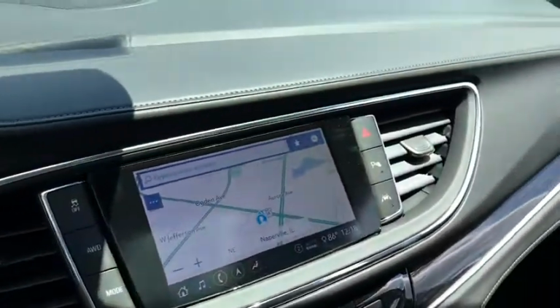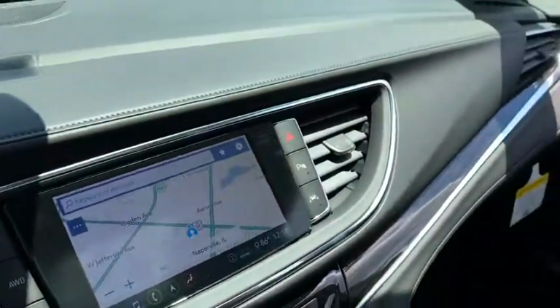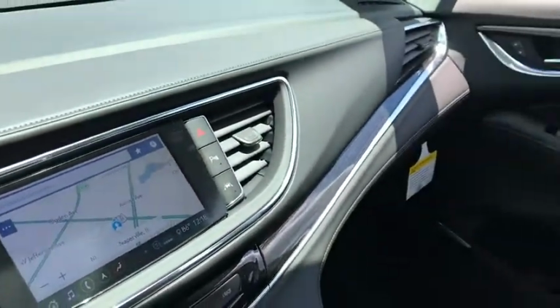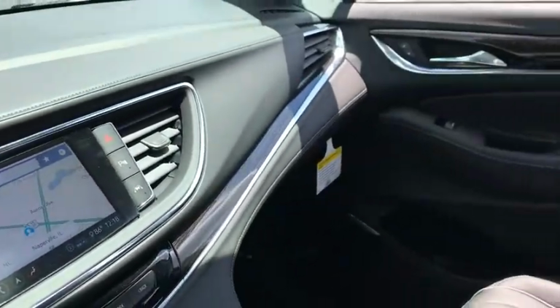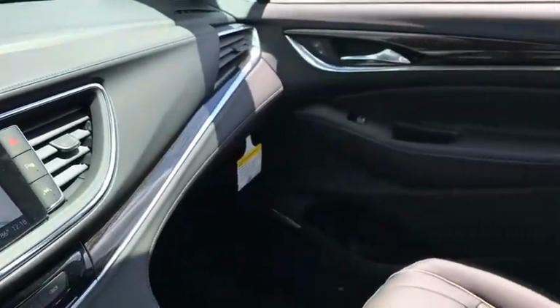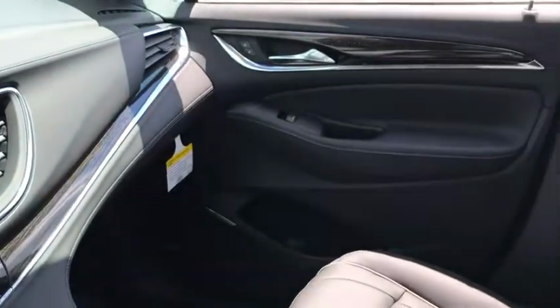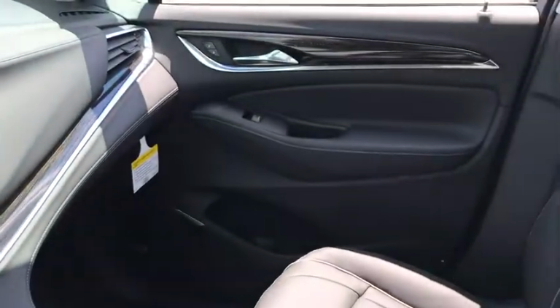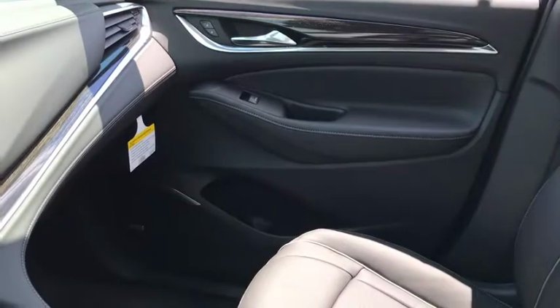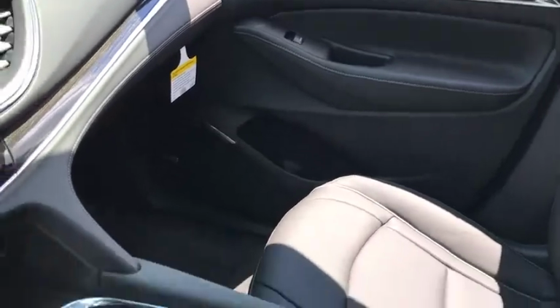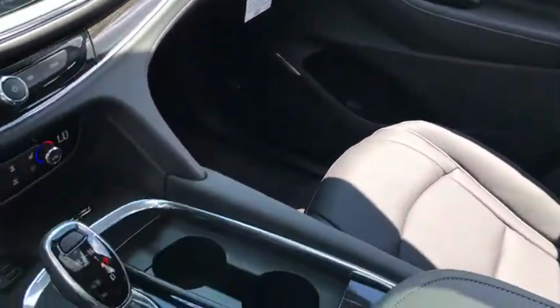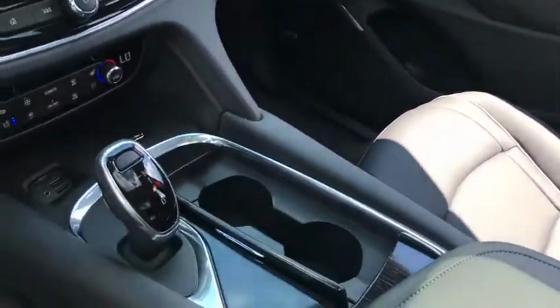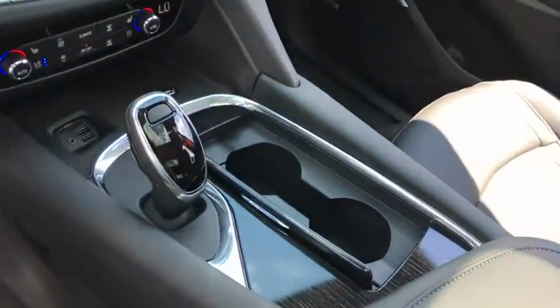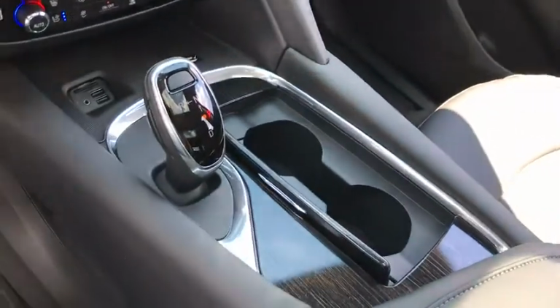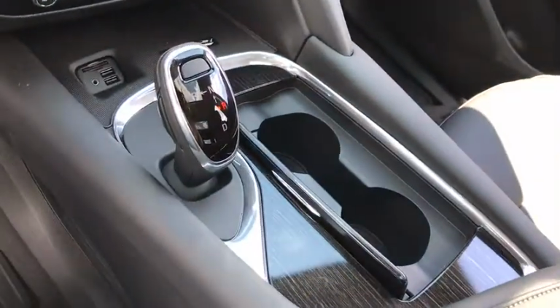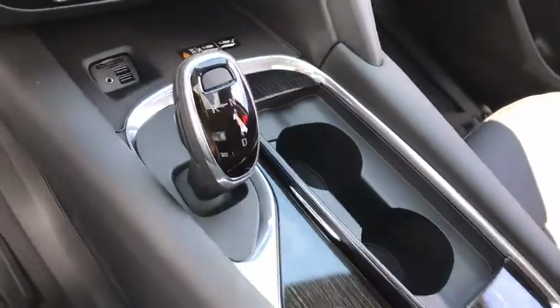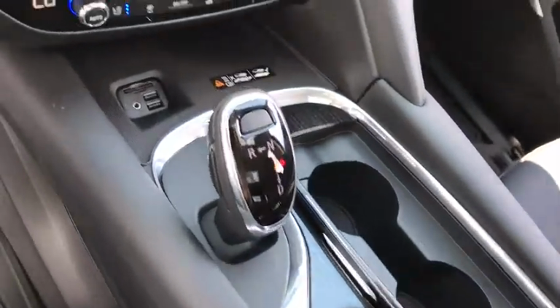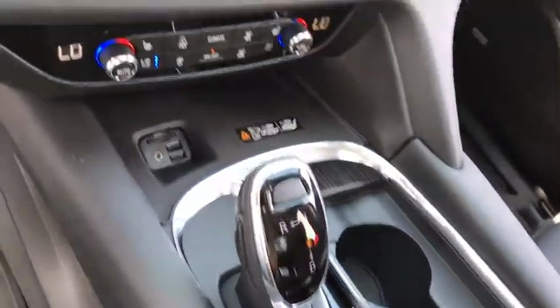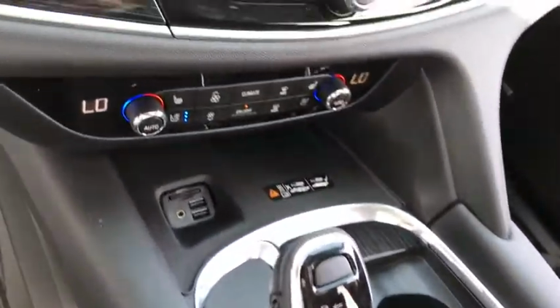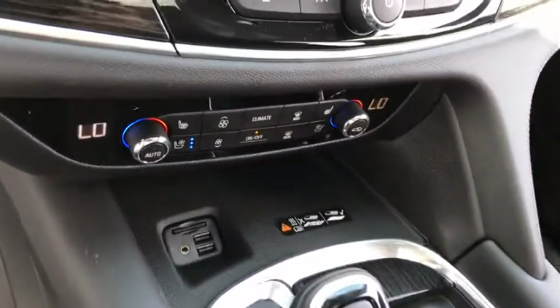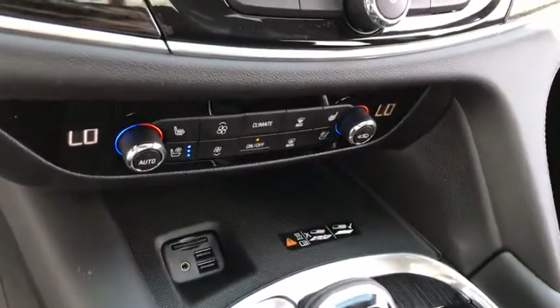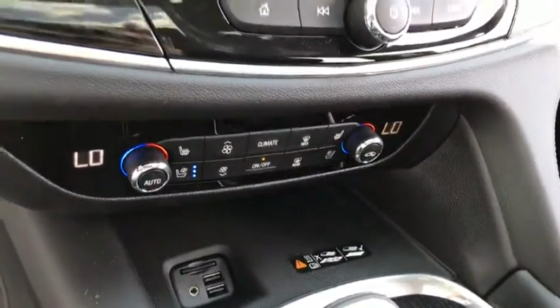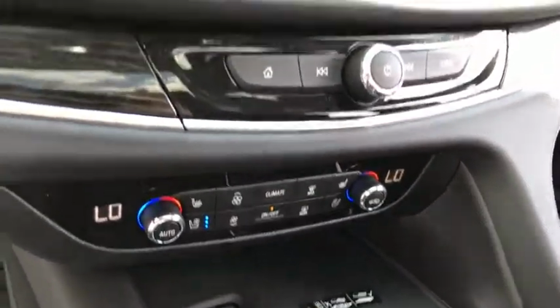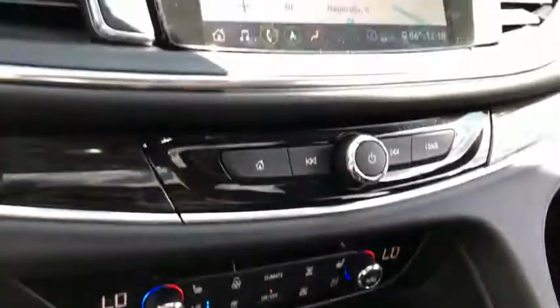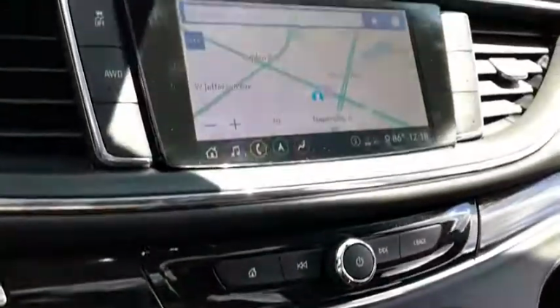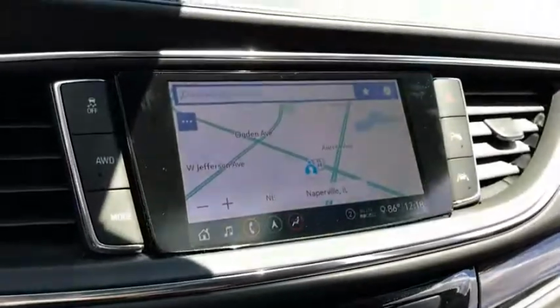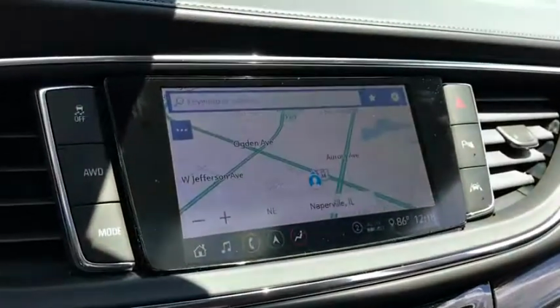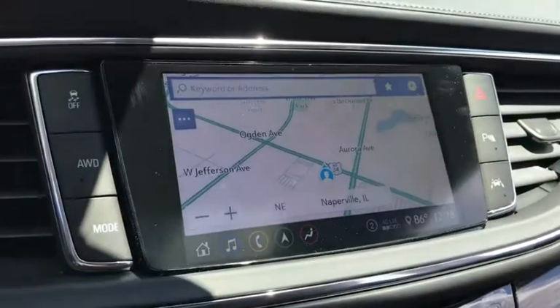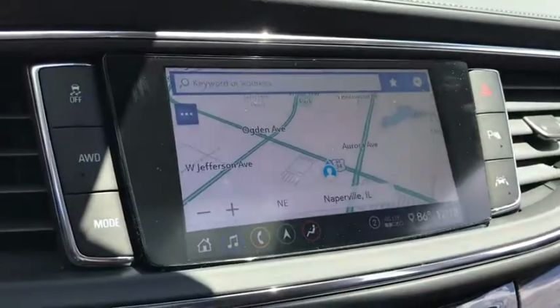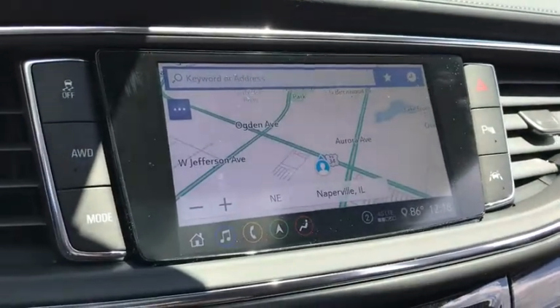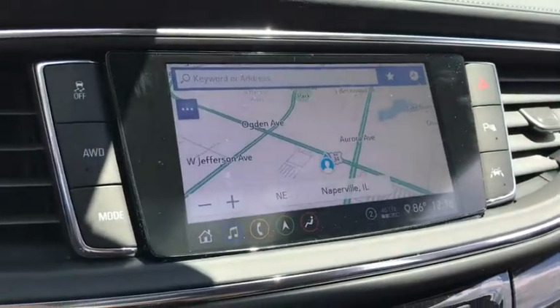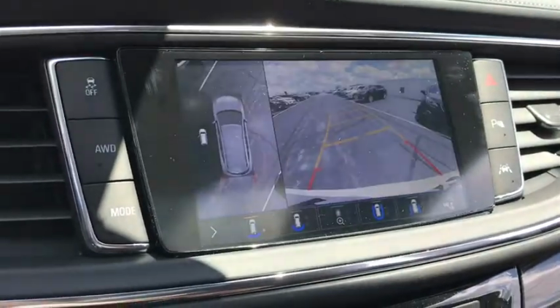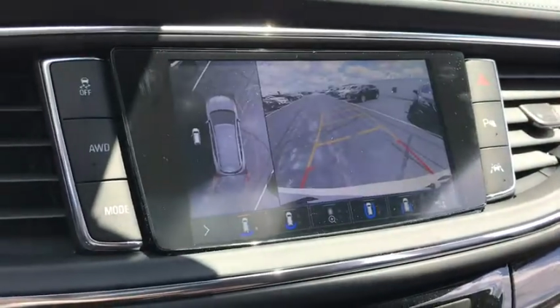All-wheel drive, anti-lock braking system, Bluetooth, leather-wrapped steering wheel, adjustable steering wheel, power steering, keyless start, cruise control, four-wheel disc brakes.